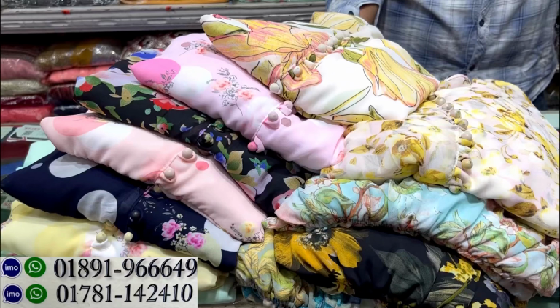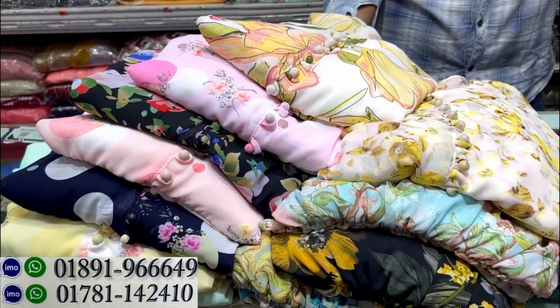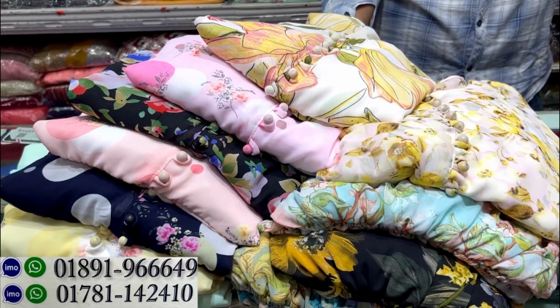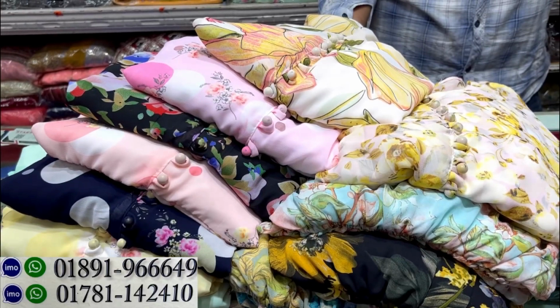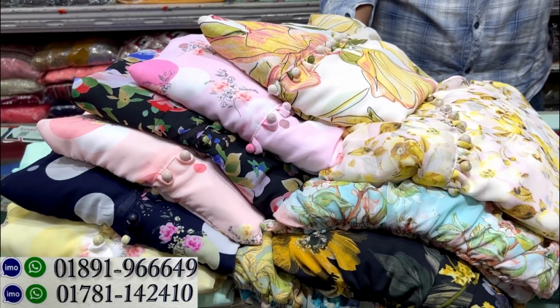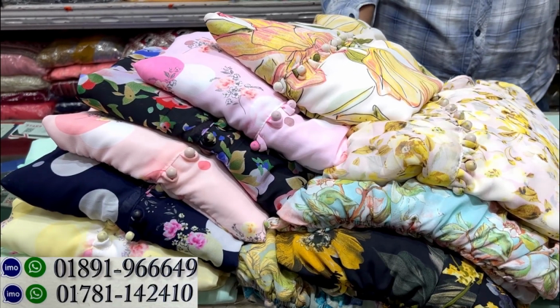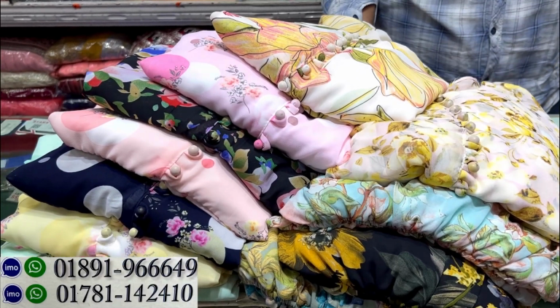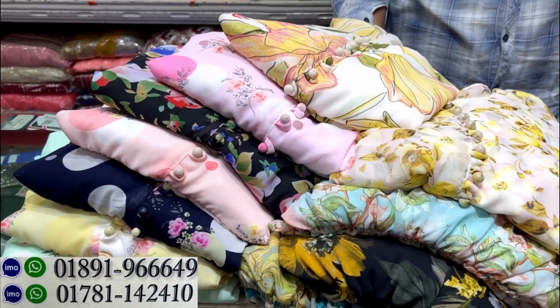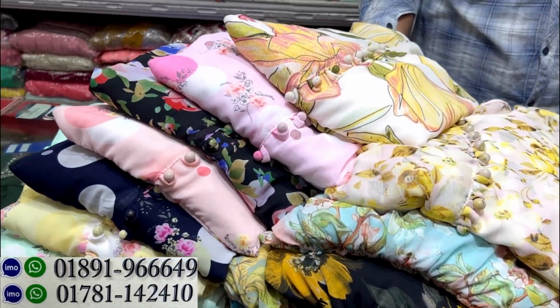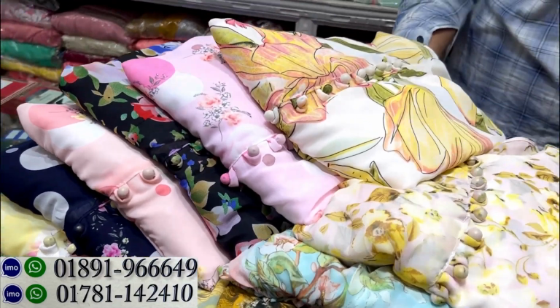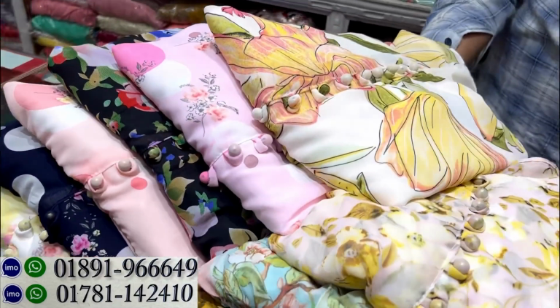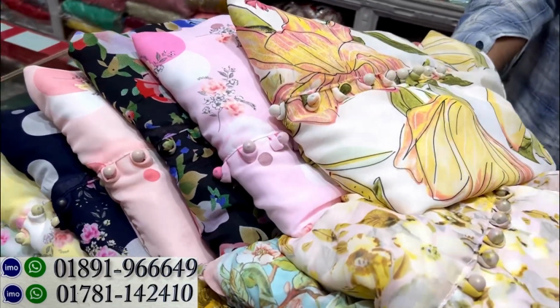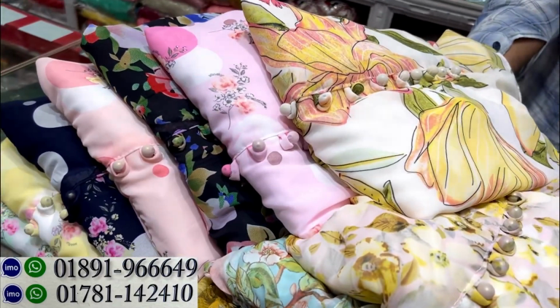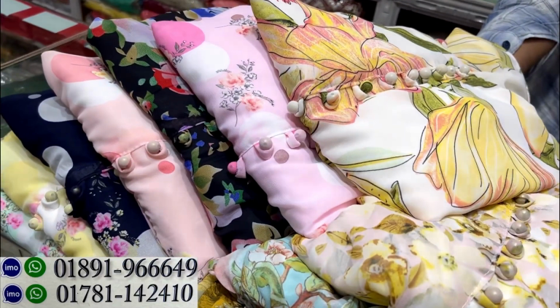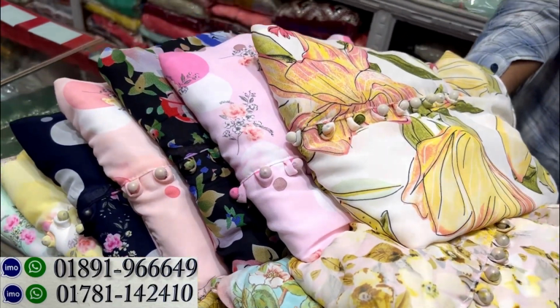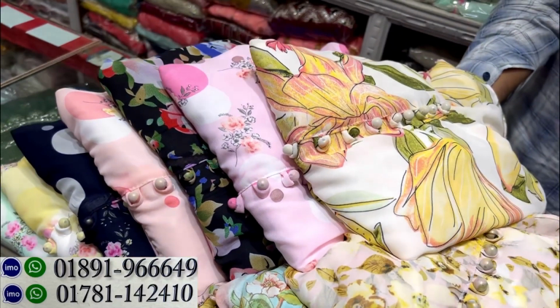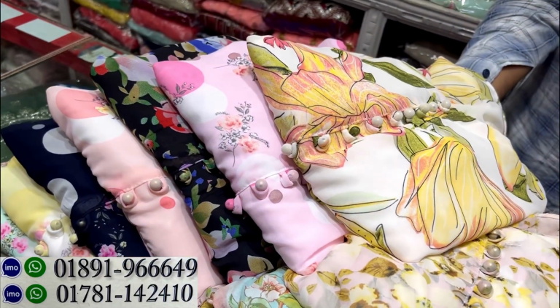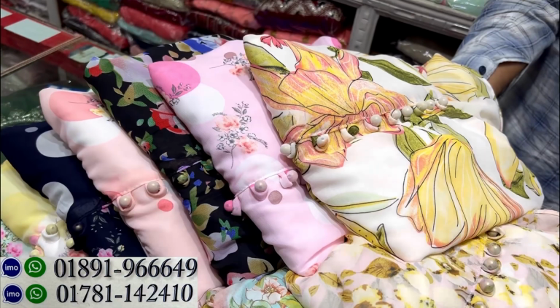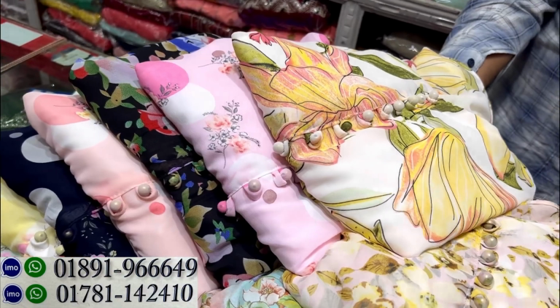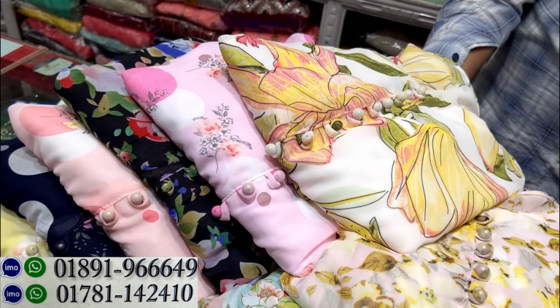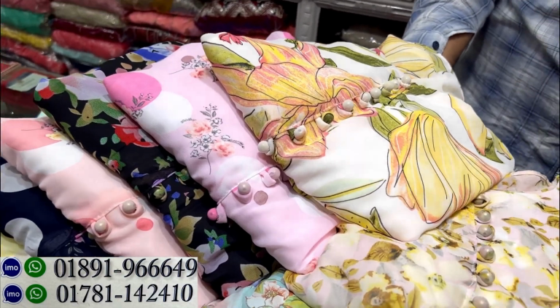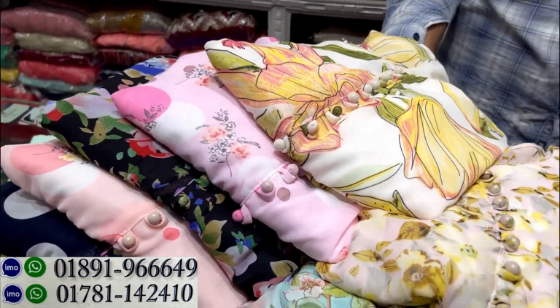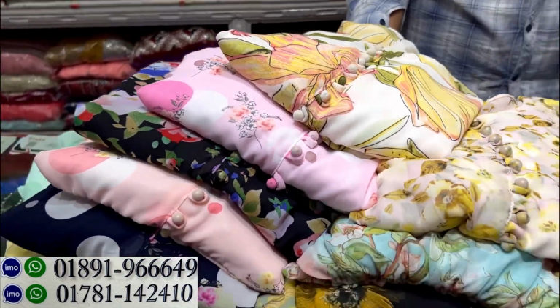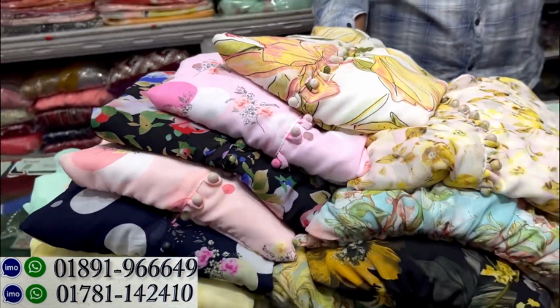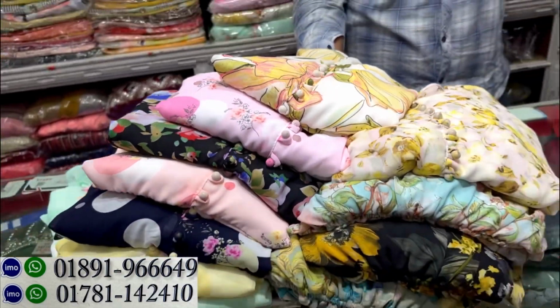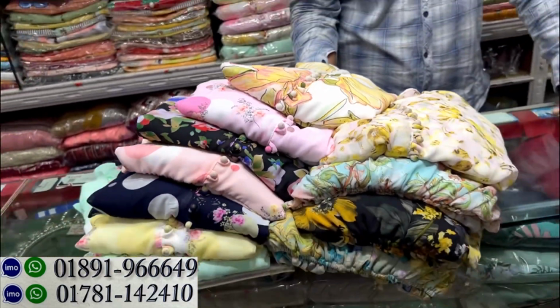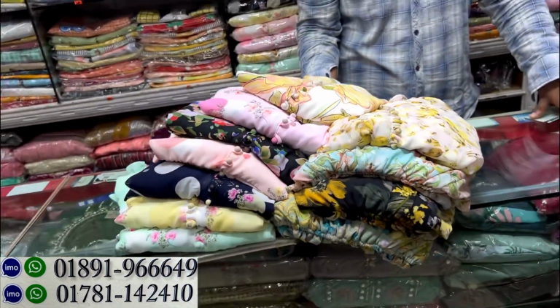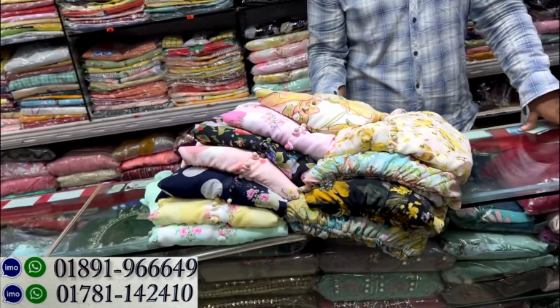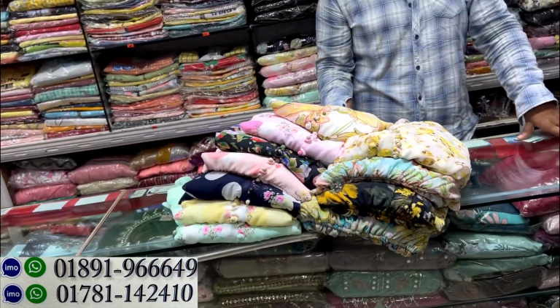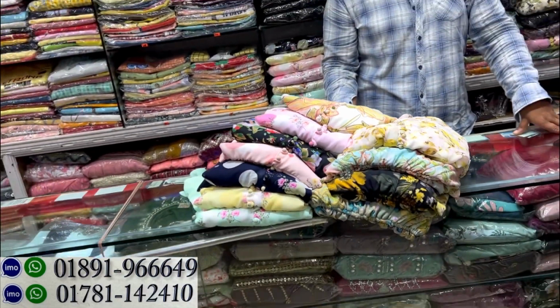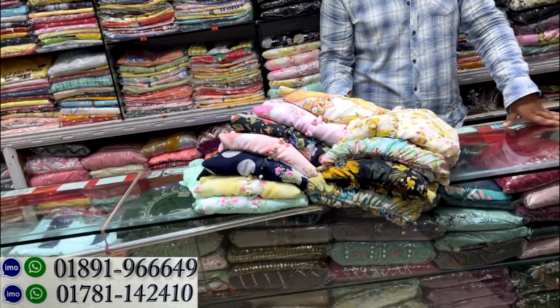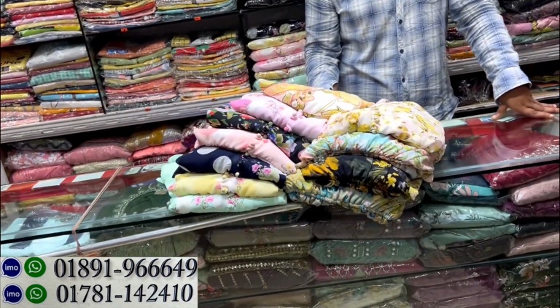Hello, welcome back to my channel of Shopping Guide. Today we are going to show you the one-piece gown of stars. This is the floral print.